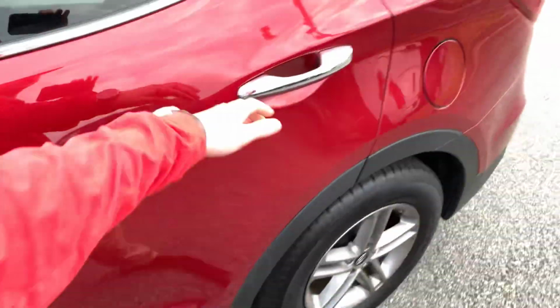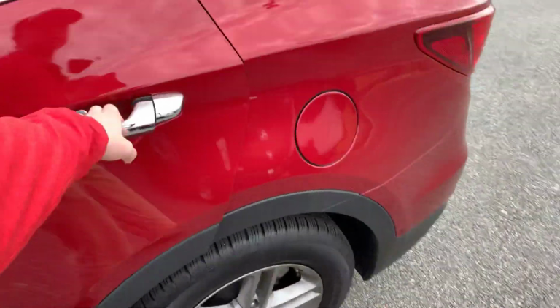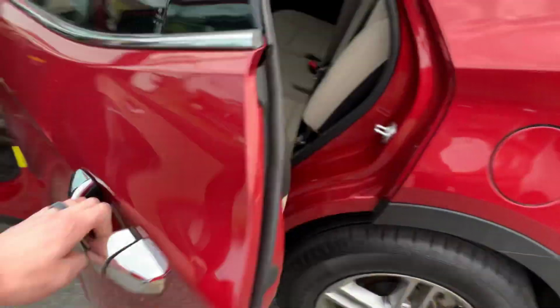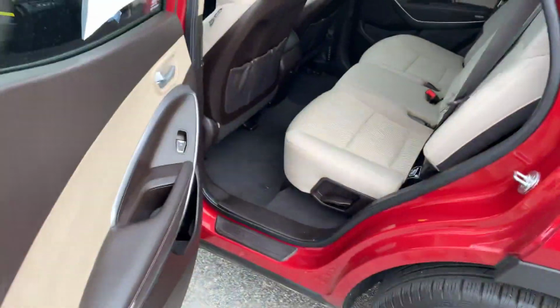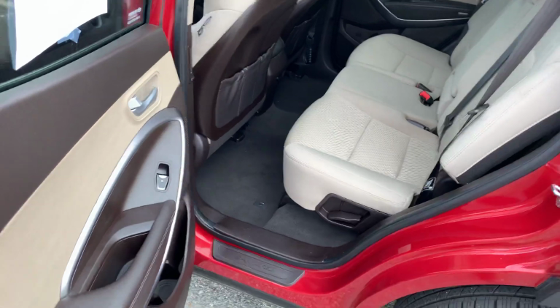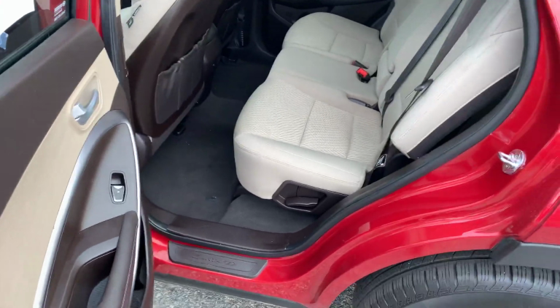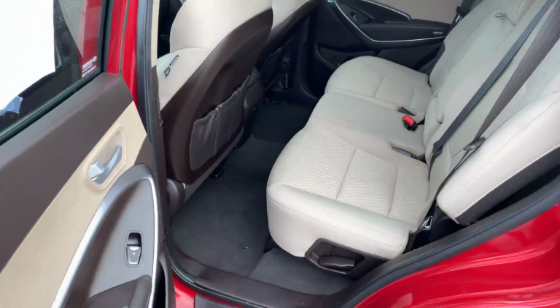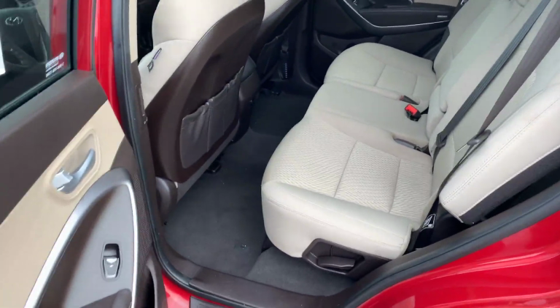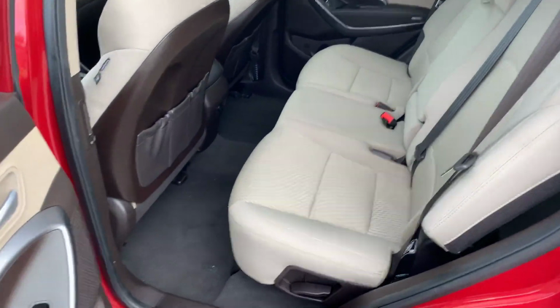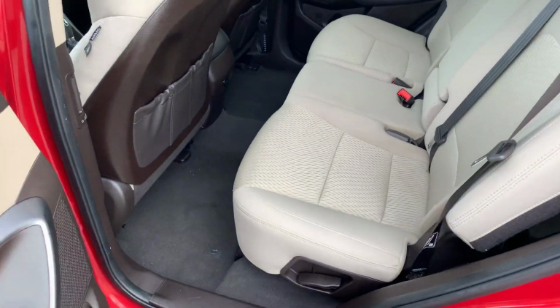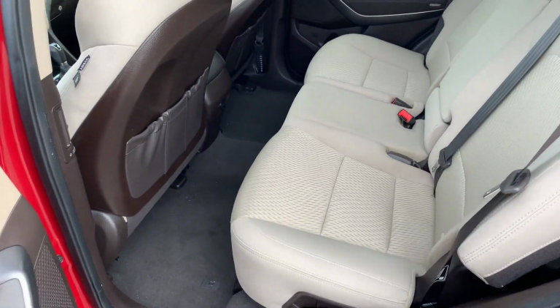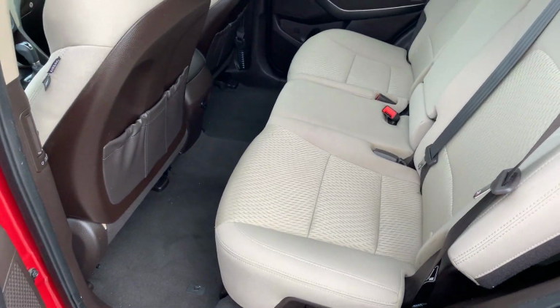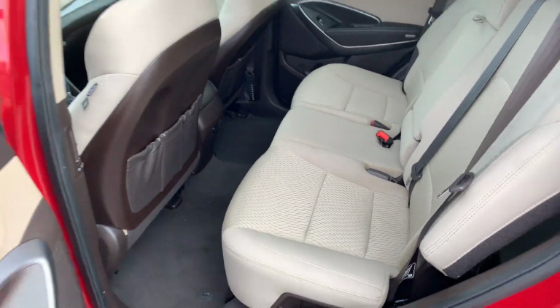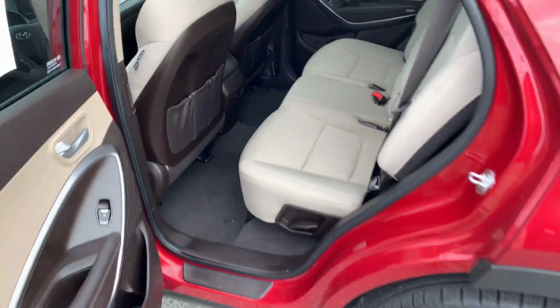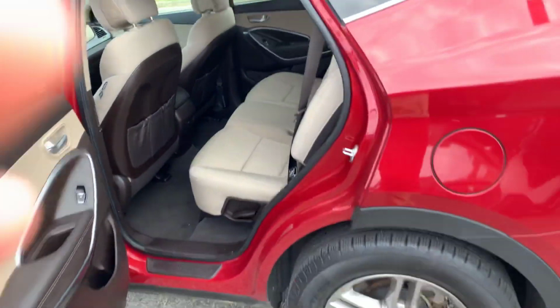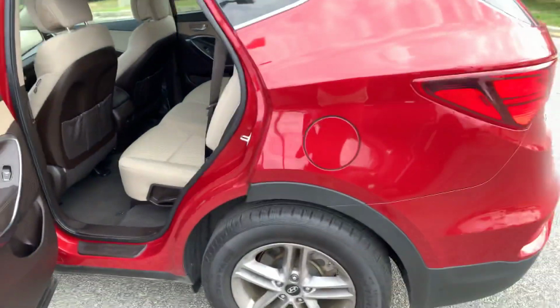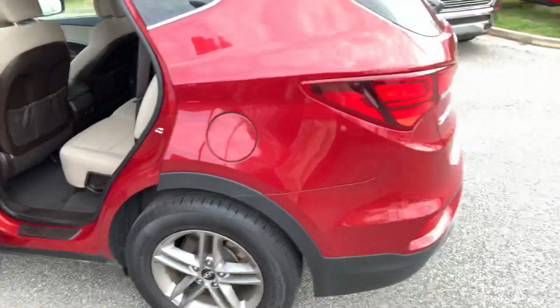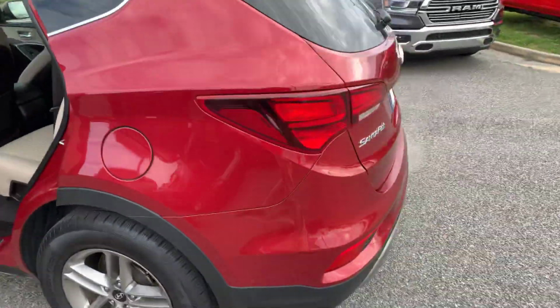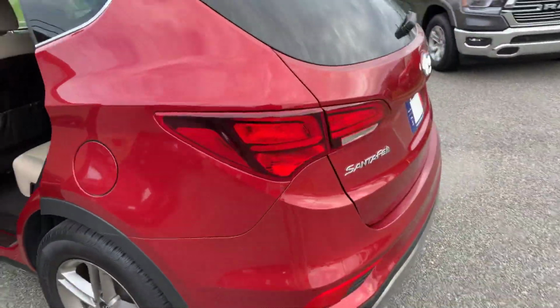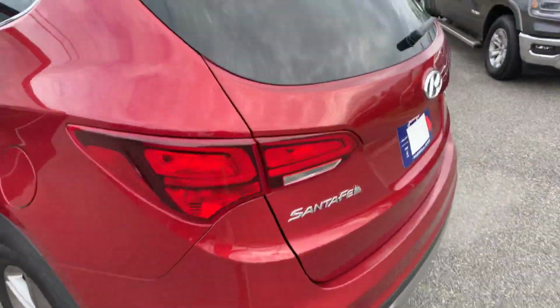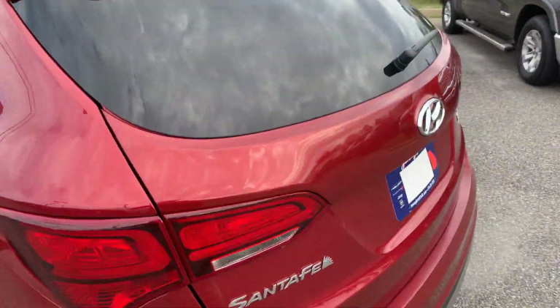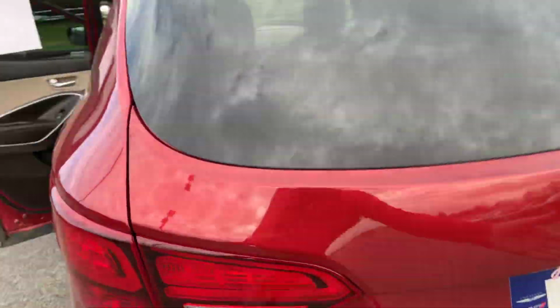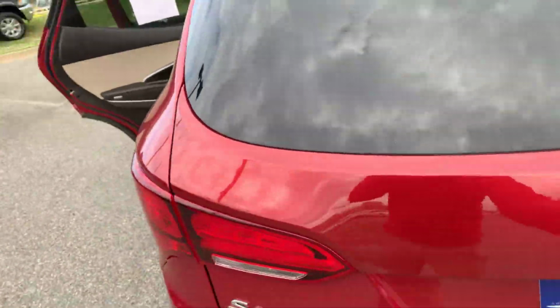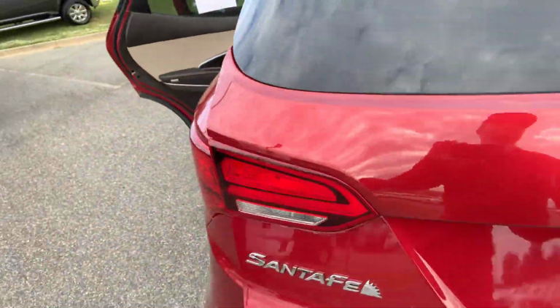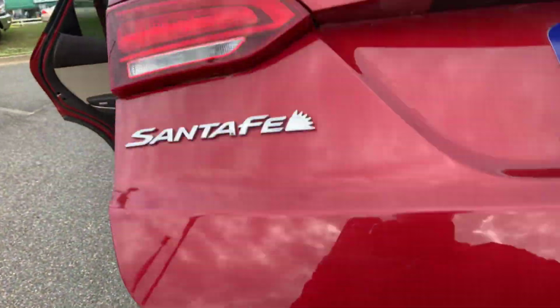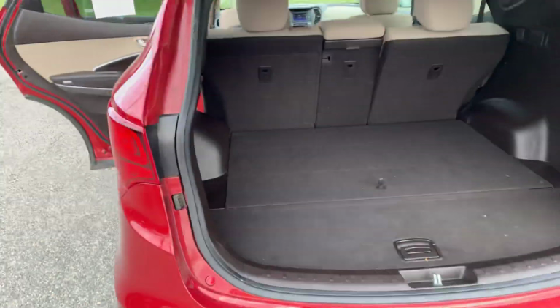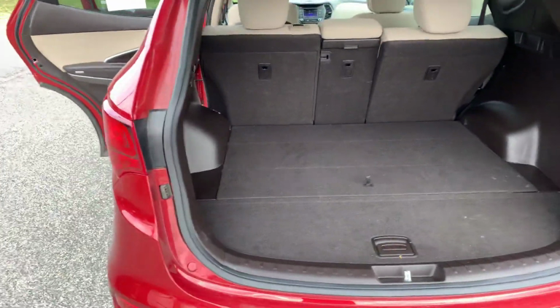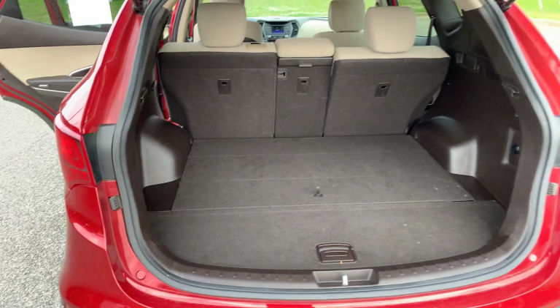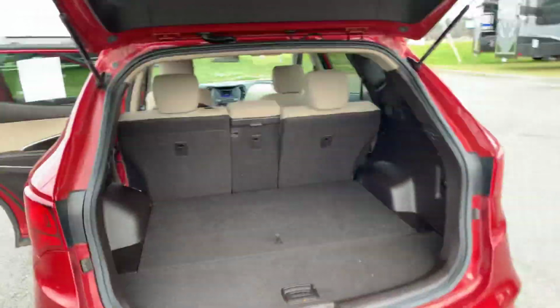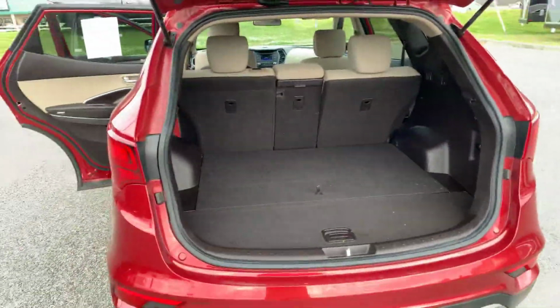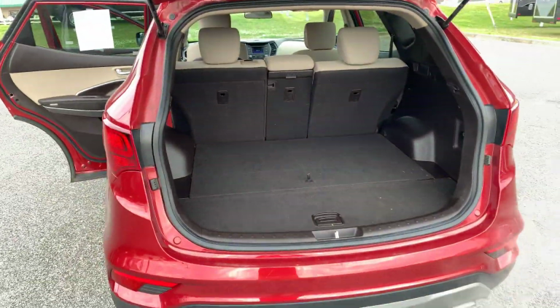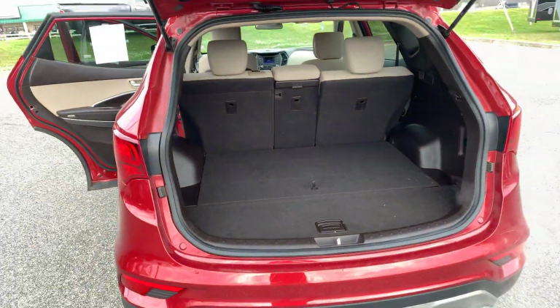And I know you were asking about the back seat. As you can see, there's plenty of room back here in the back seat for your kids. Then also in the very back, plenty of storage room.